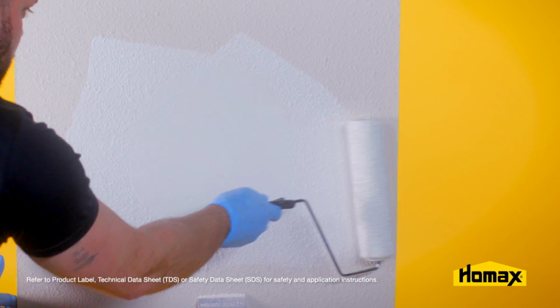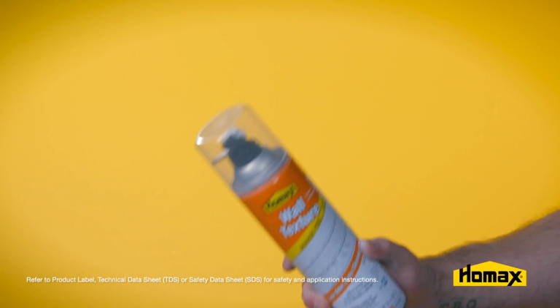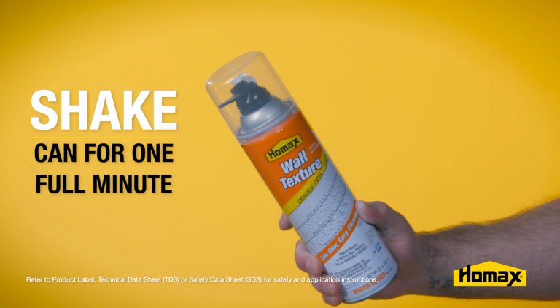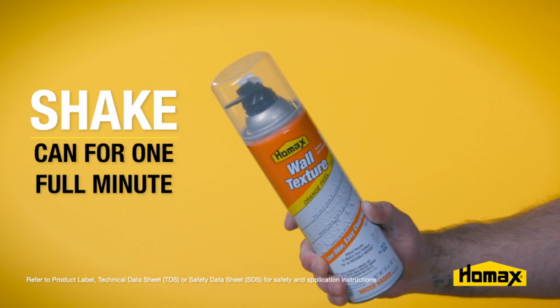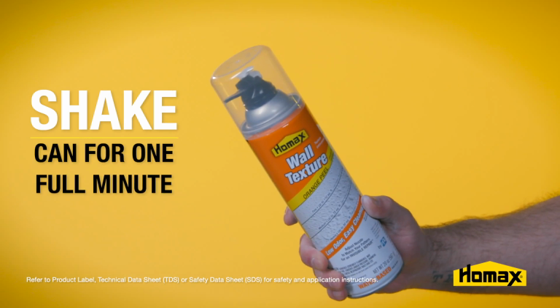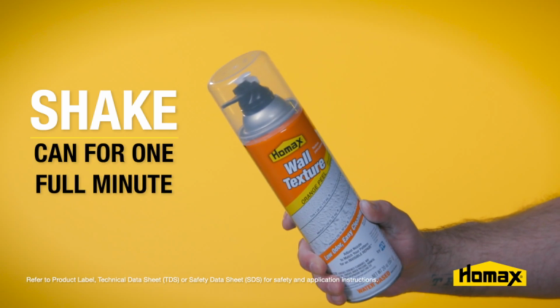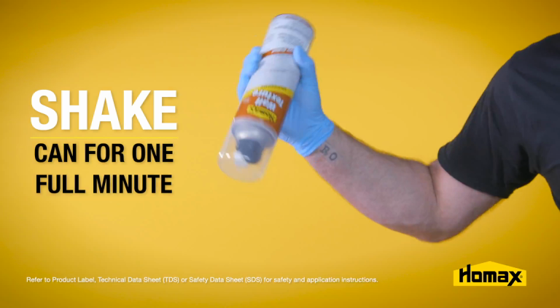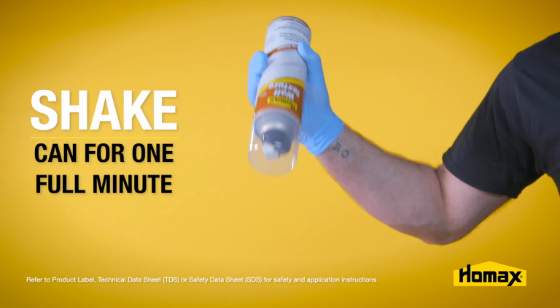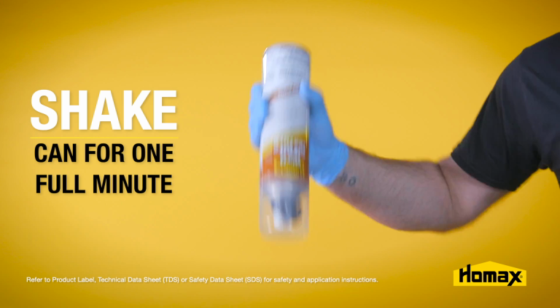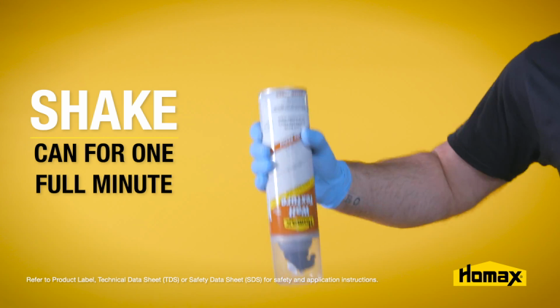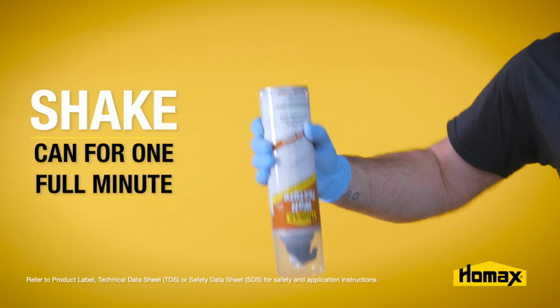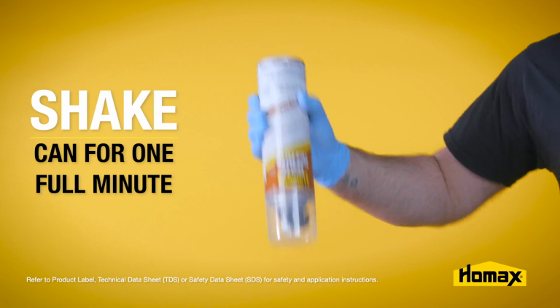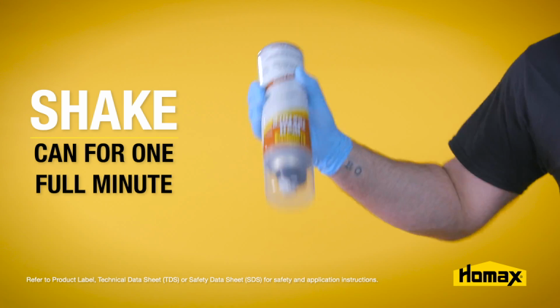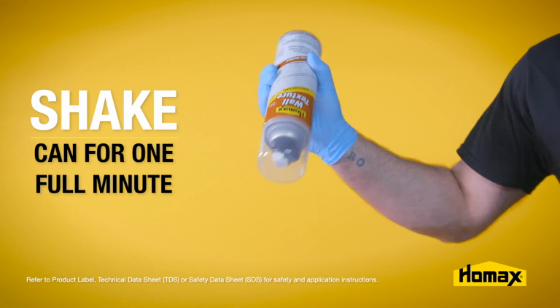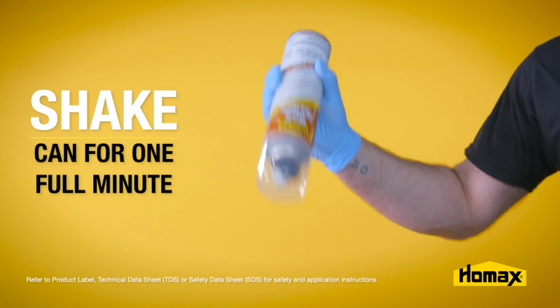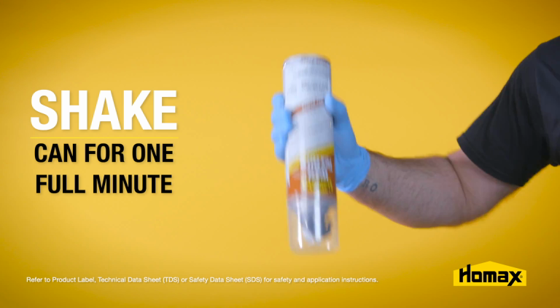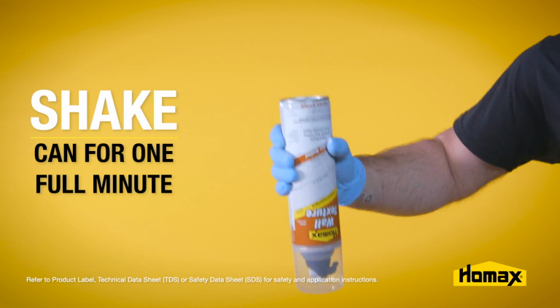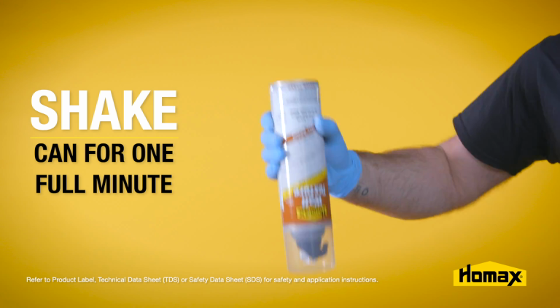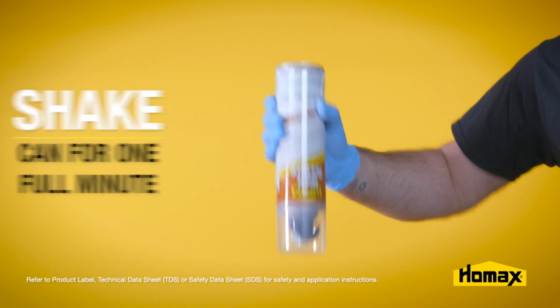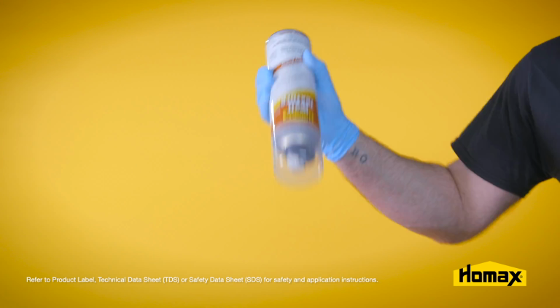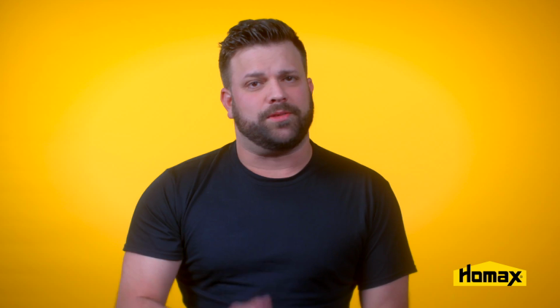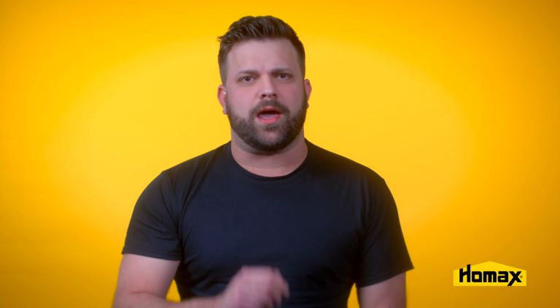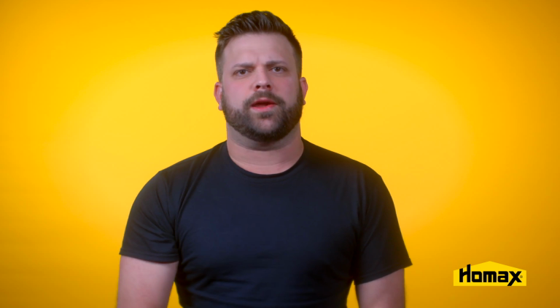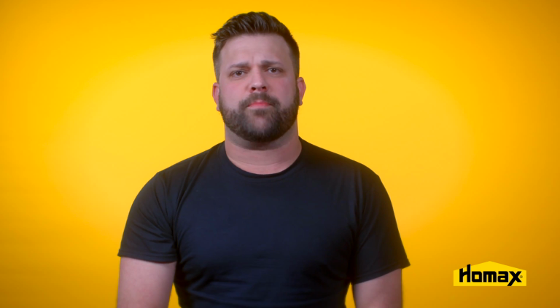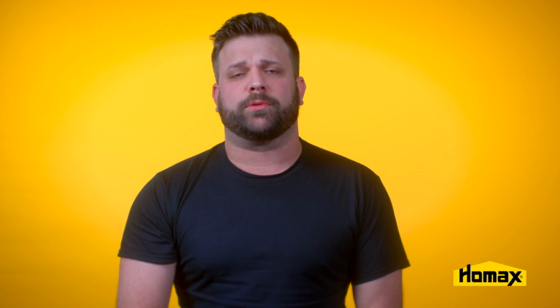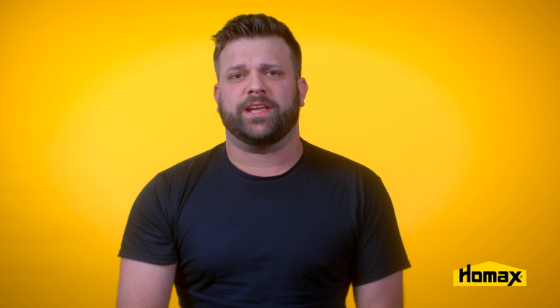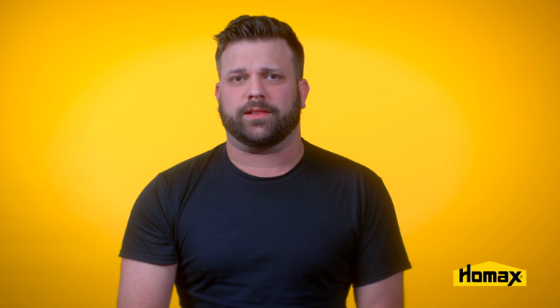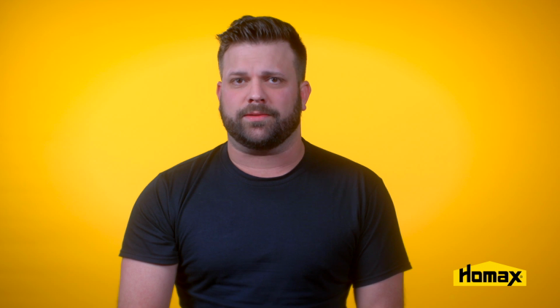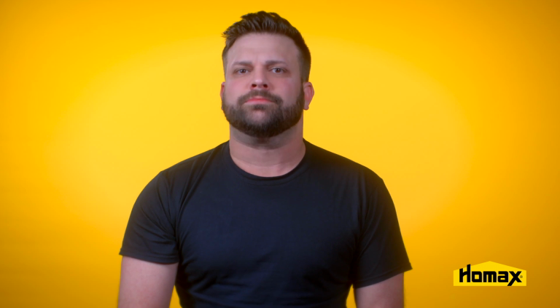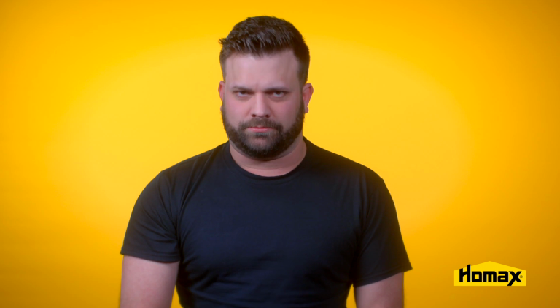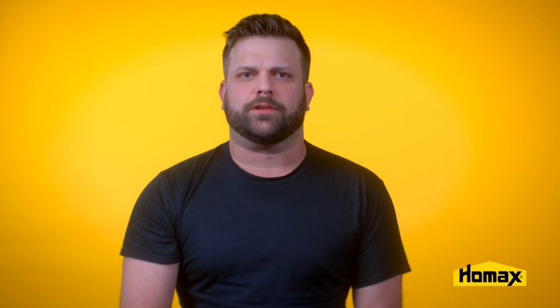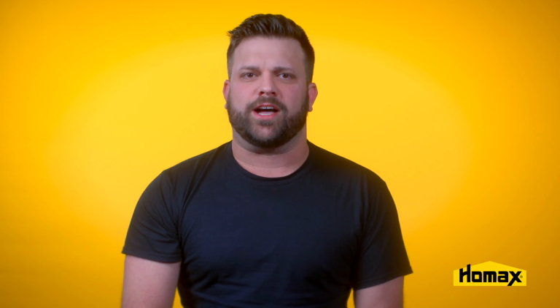You want to shake the can for one full minute after you hear that marble start to rattle. You may not hear that marble immediately, but it'll come.